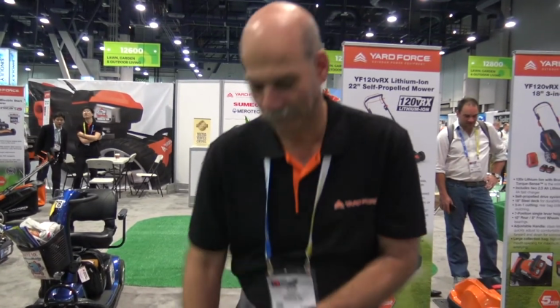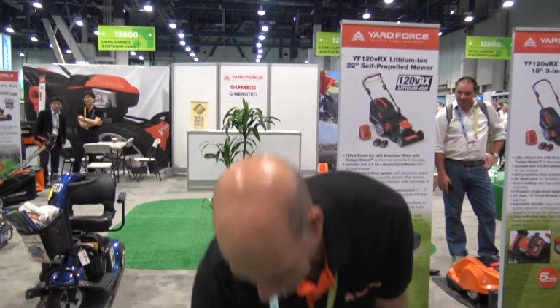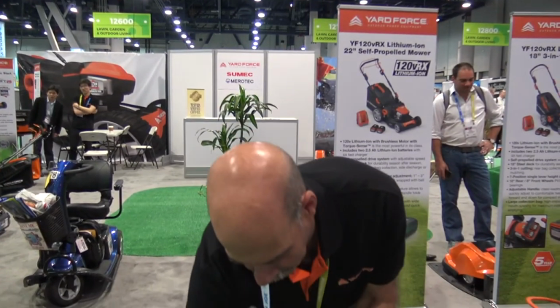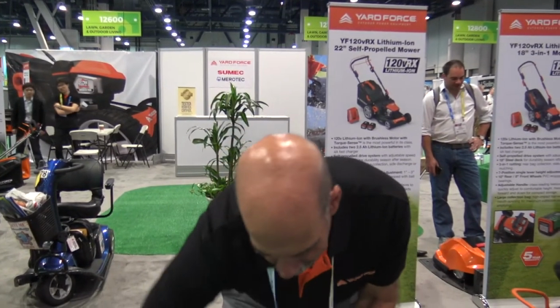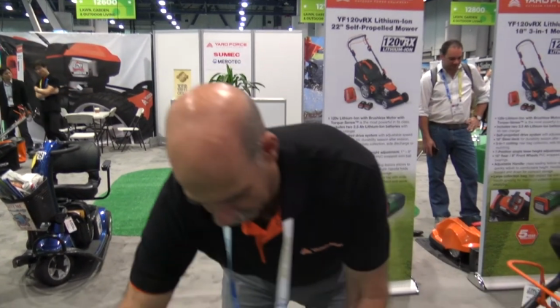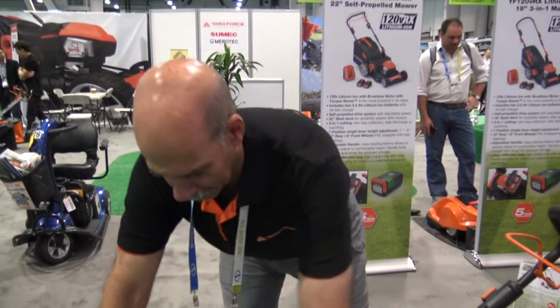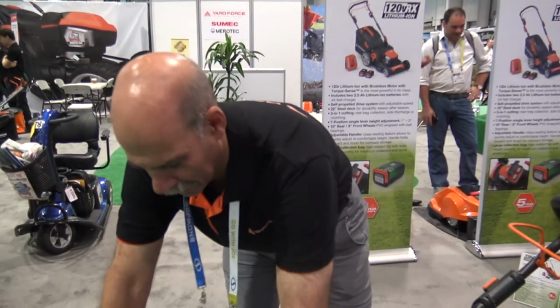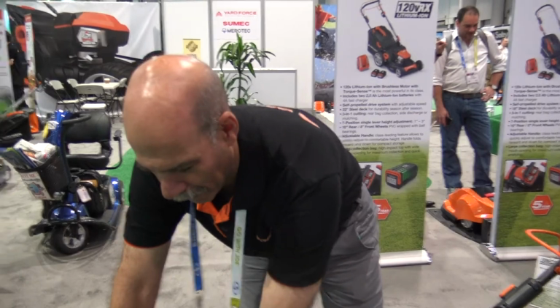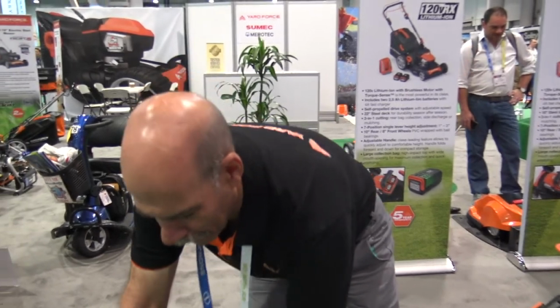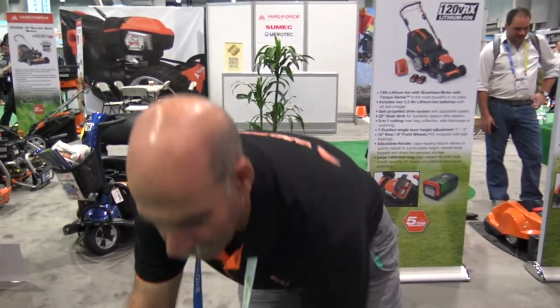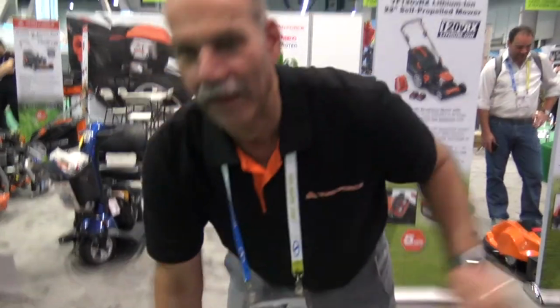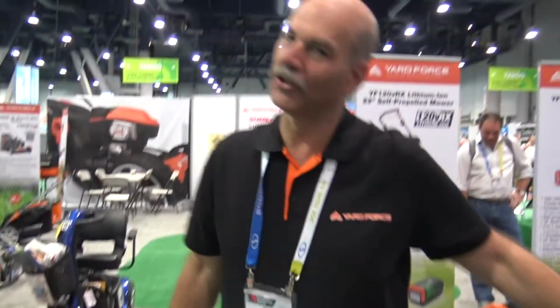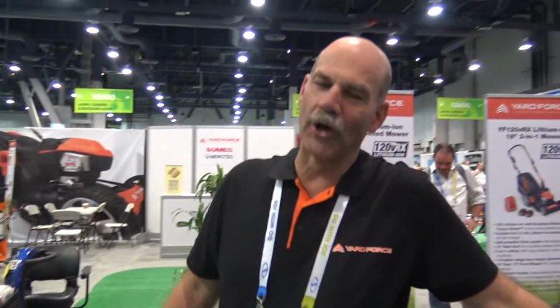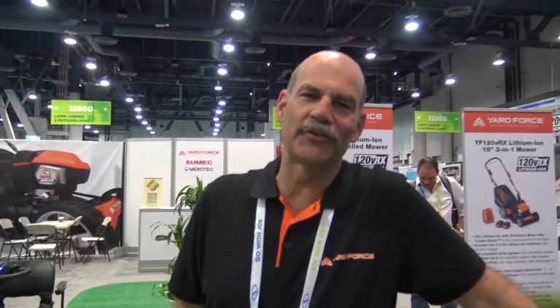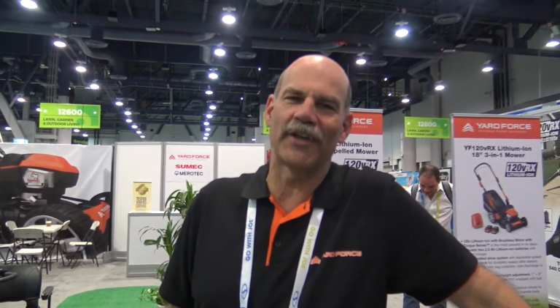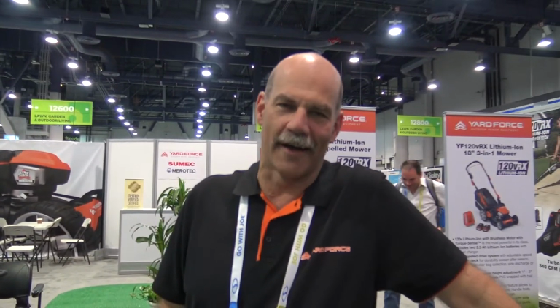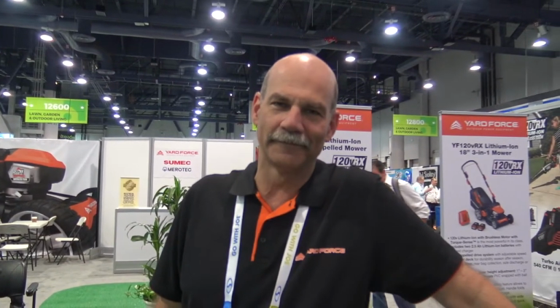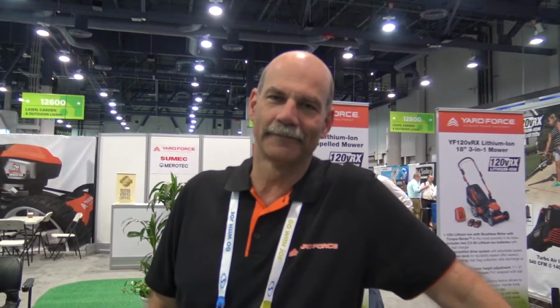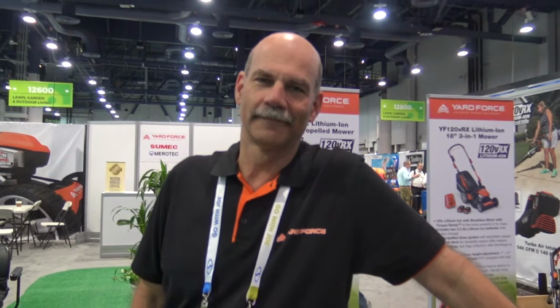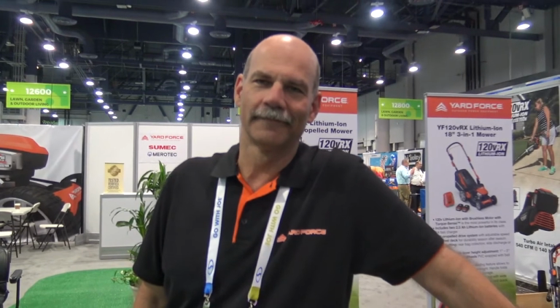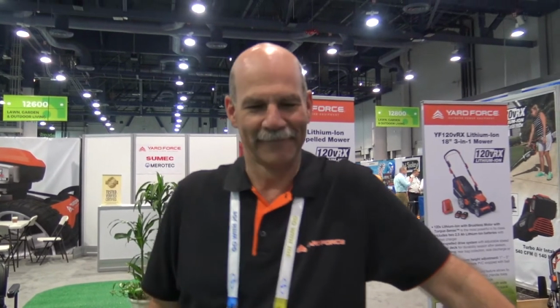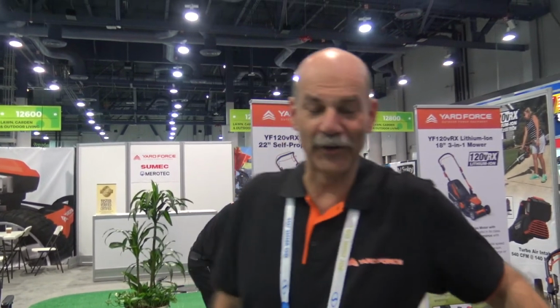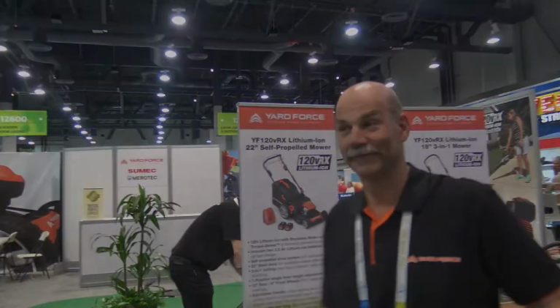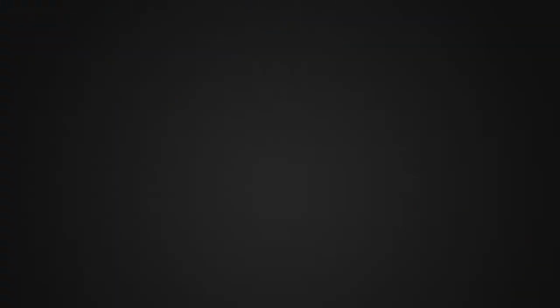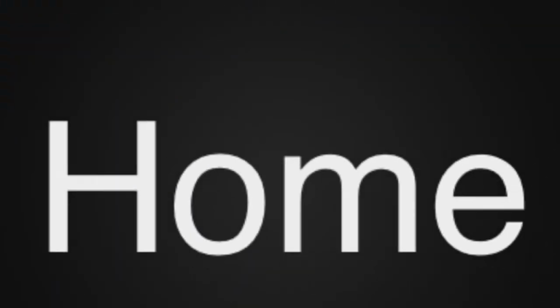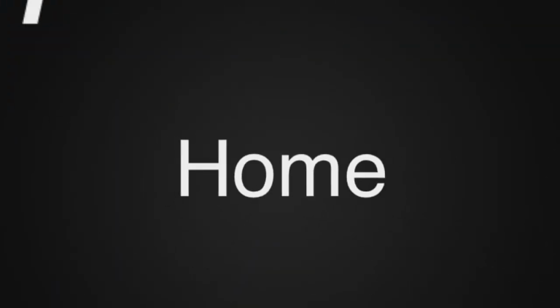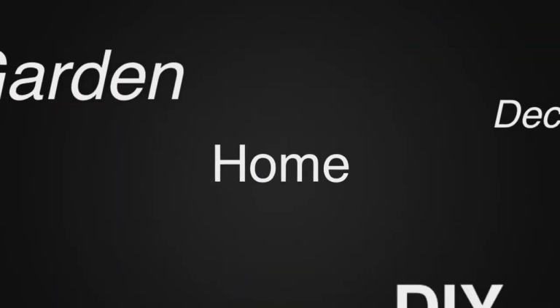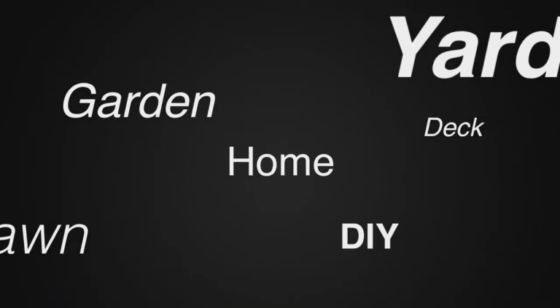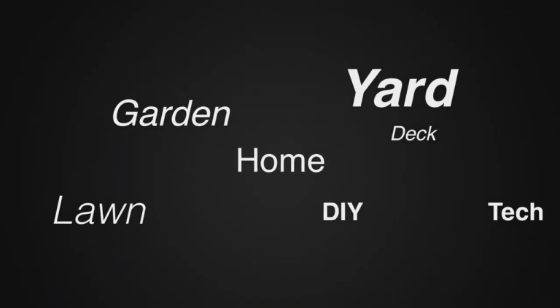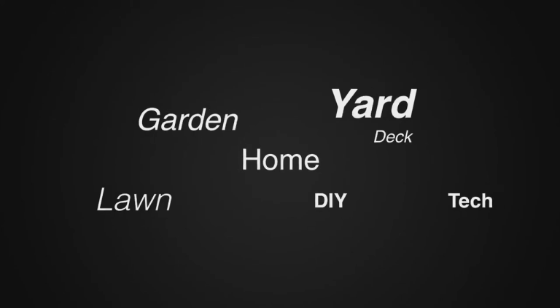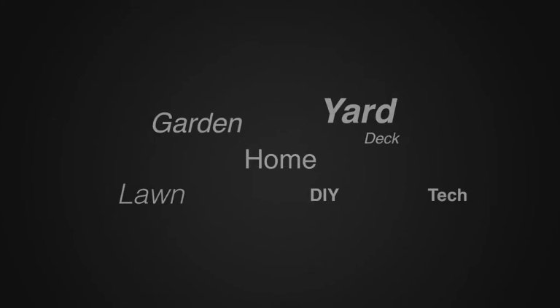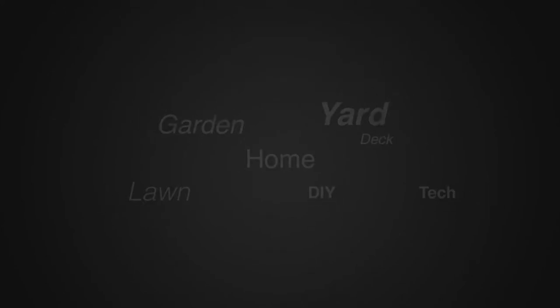That sounds great, John. To find out more information on the lawn mowers, where can one go? Just go to yardforceusa.com. Thank you John. Thank you. For more tips and how-to videos go to weekendhandyman.com.